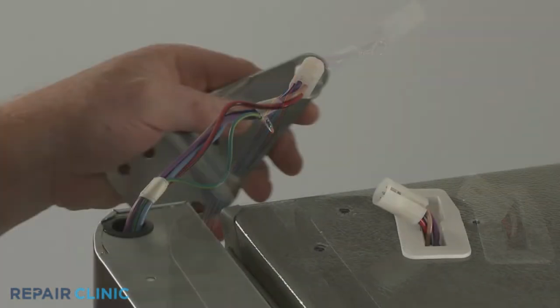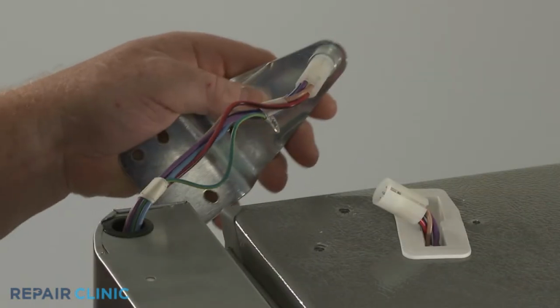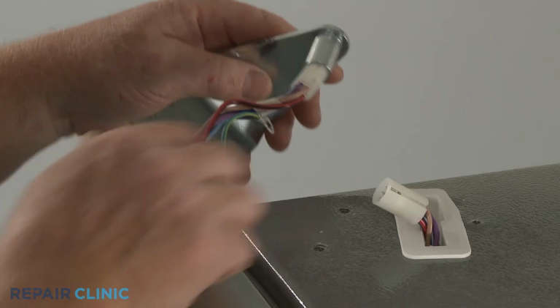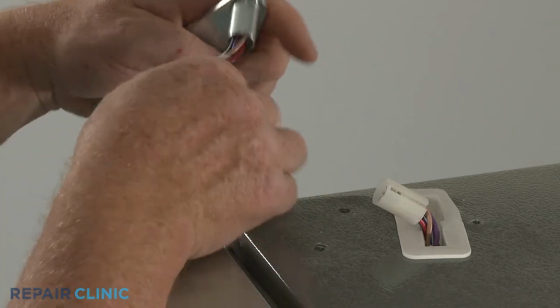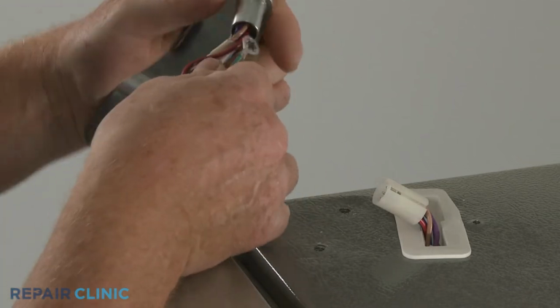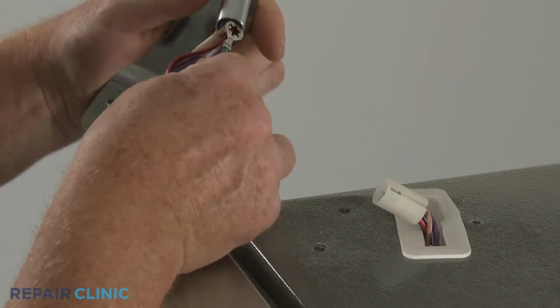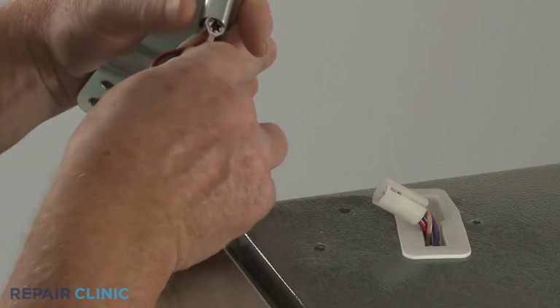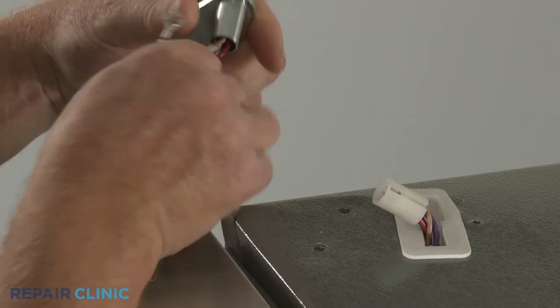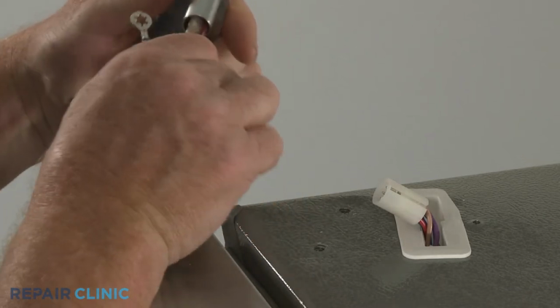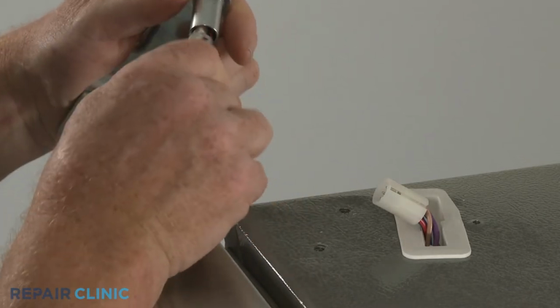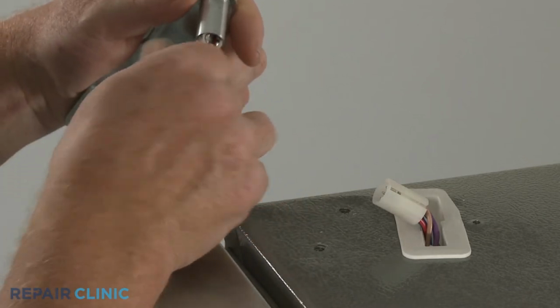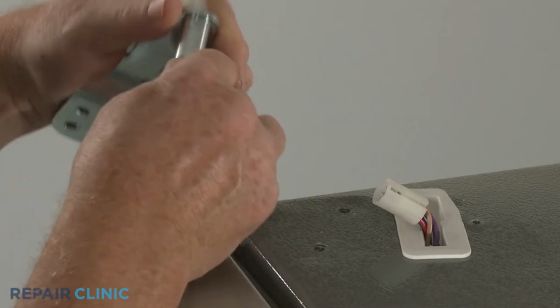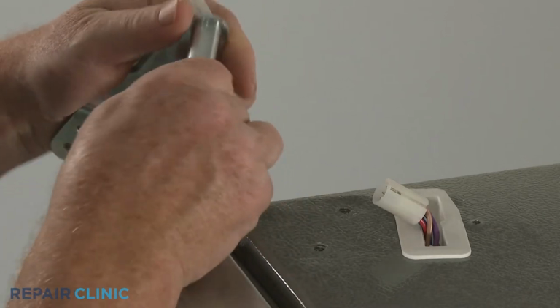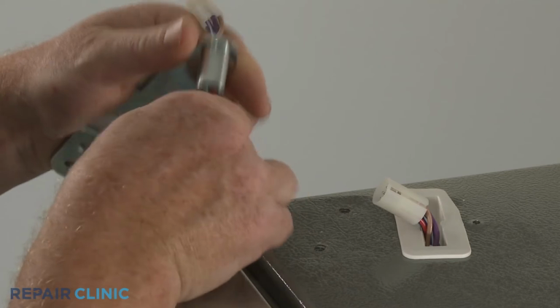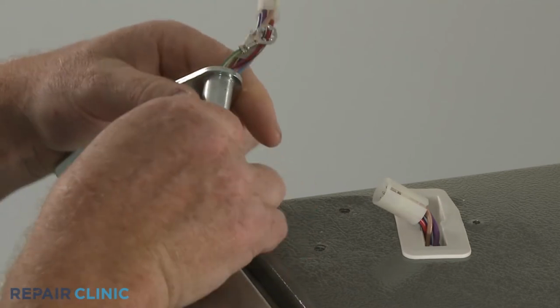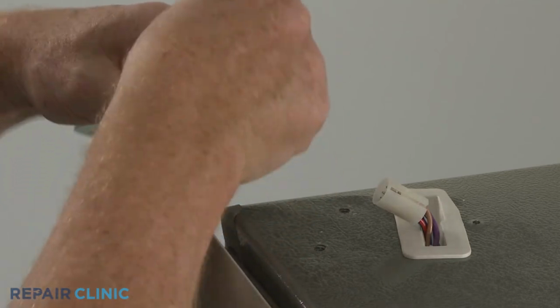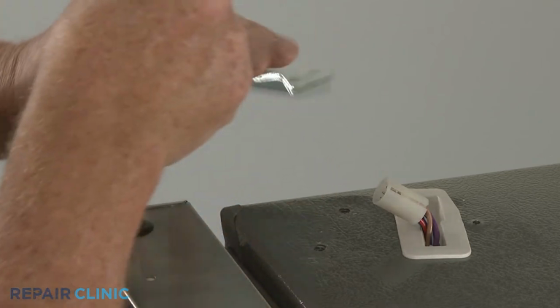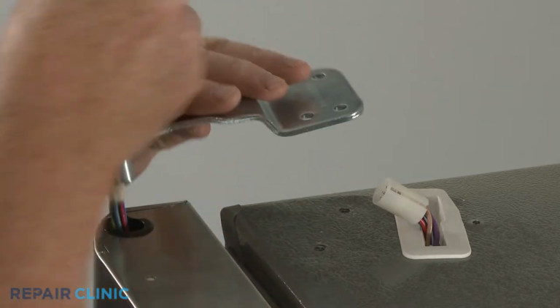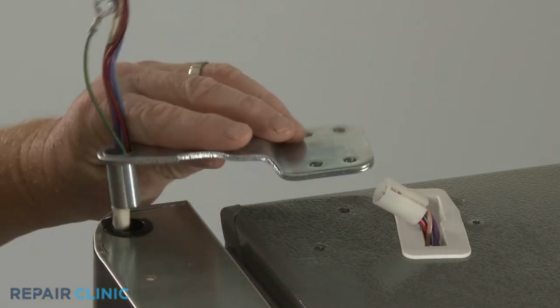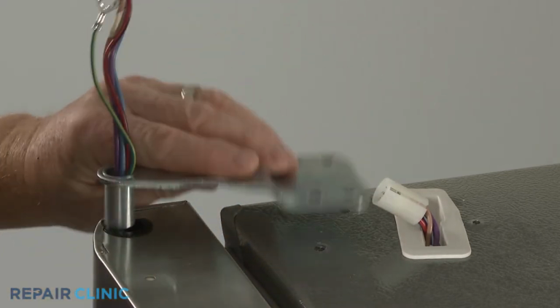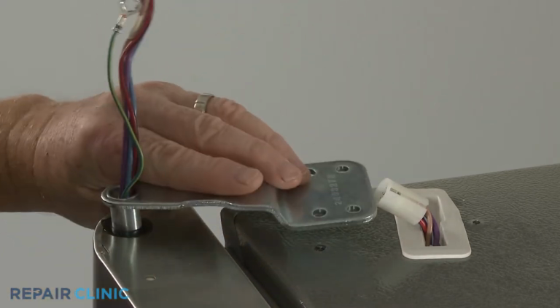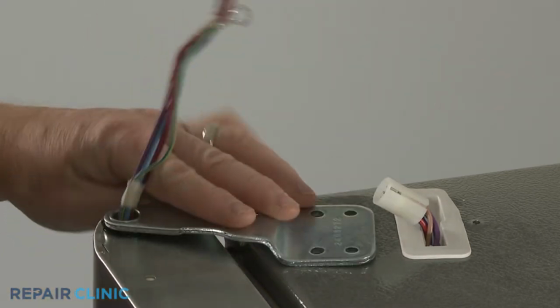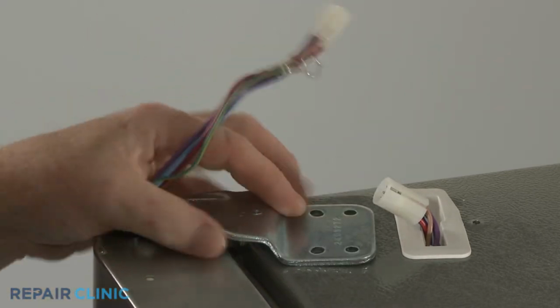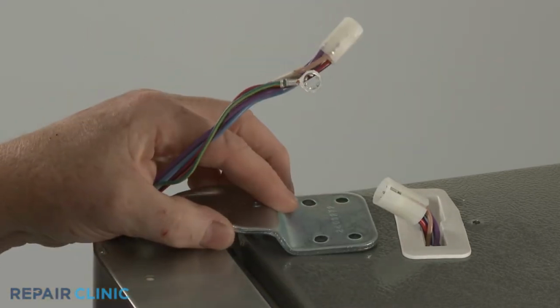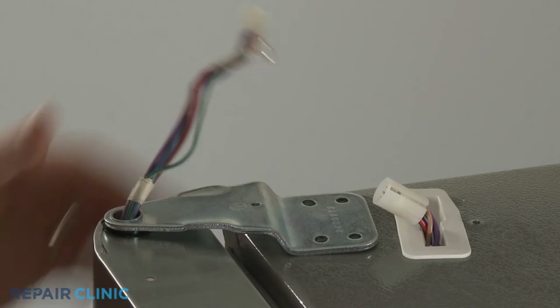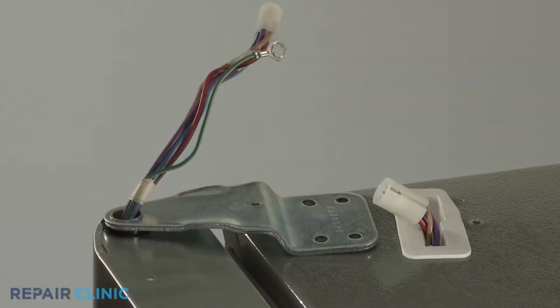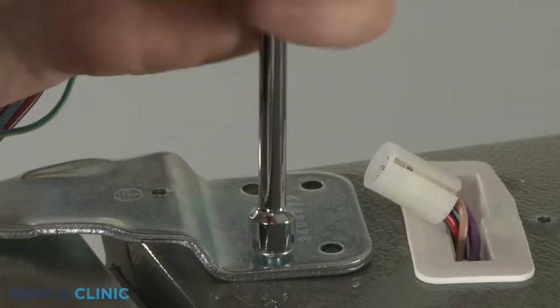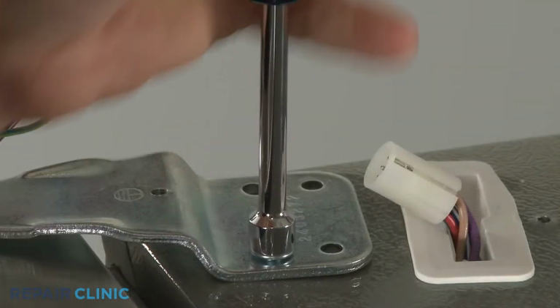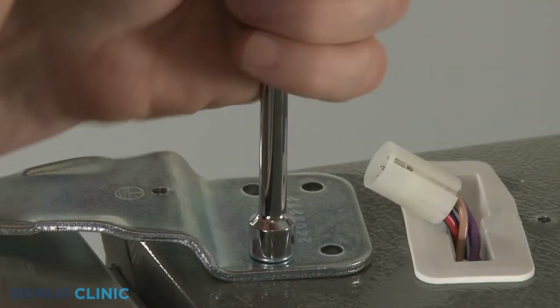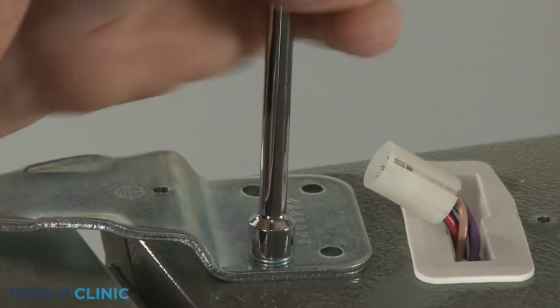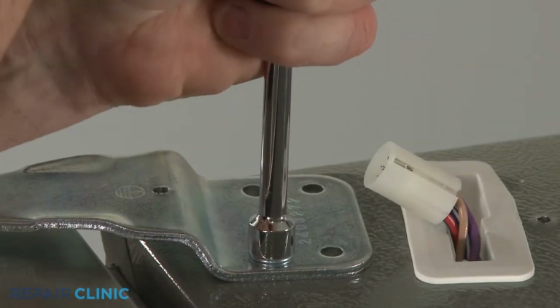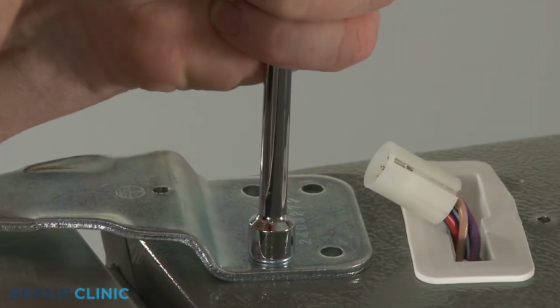Reinstall the top hinge by sliding it over the wires if required, then align it on the door. Reinstall the two mounting screws to secure.